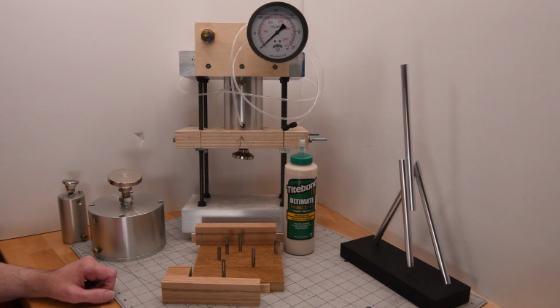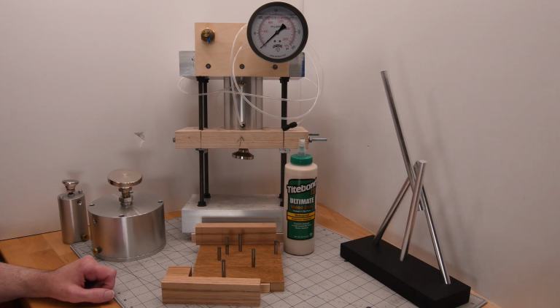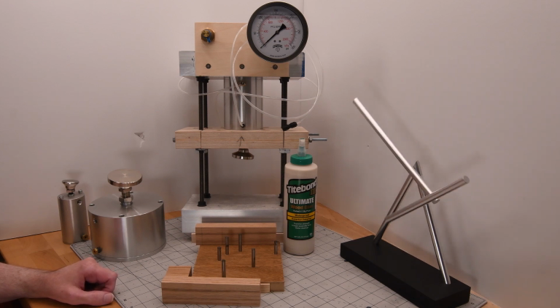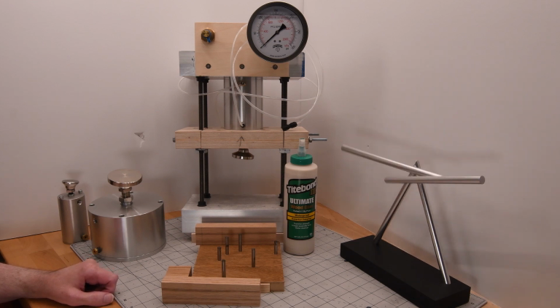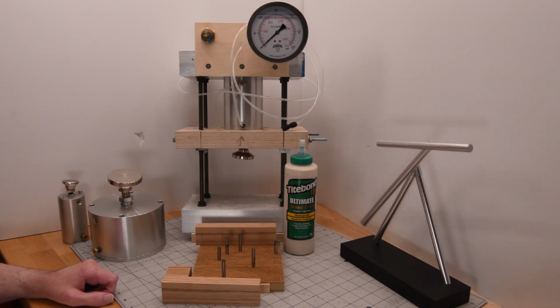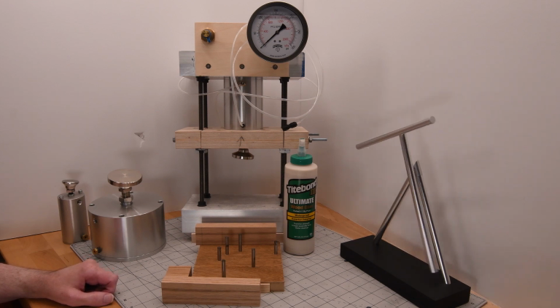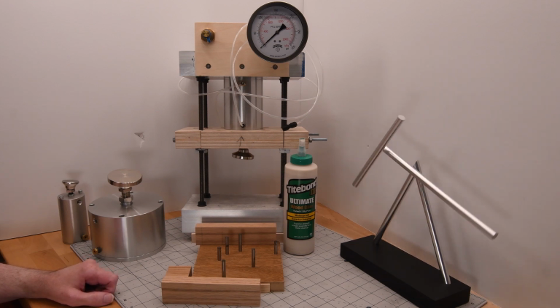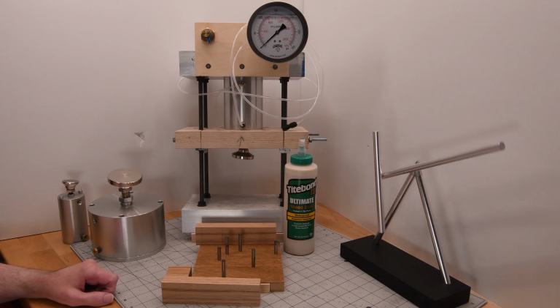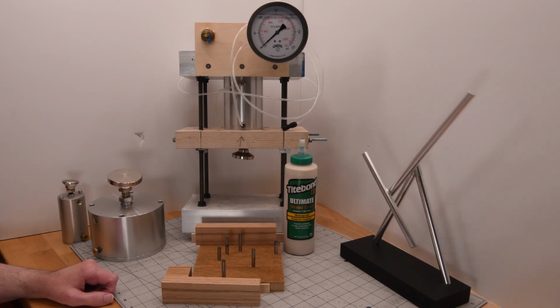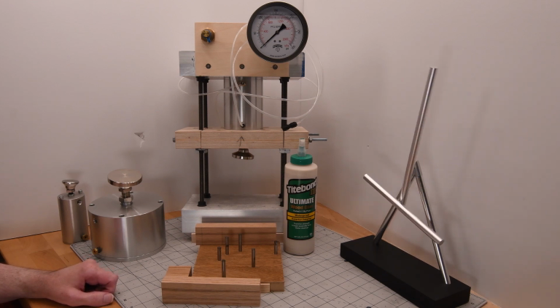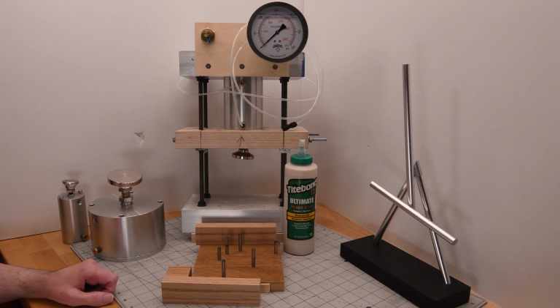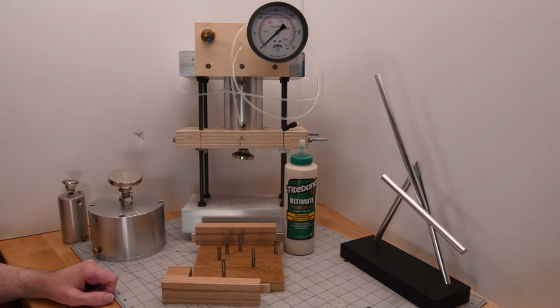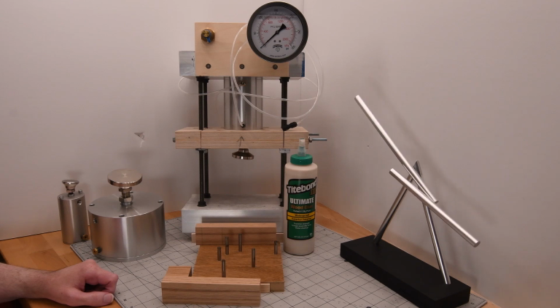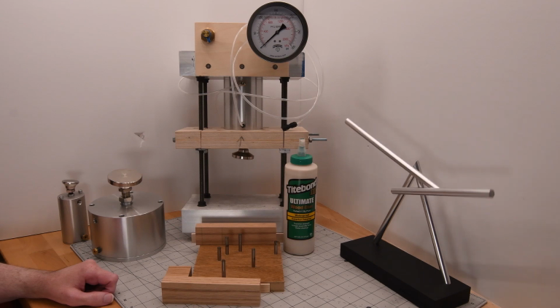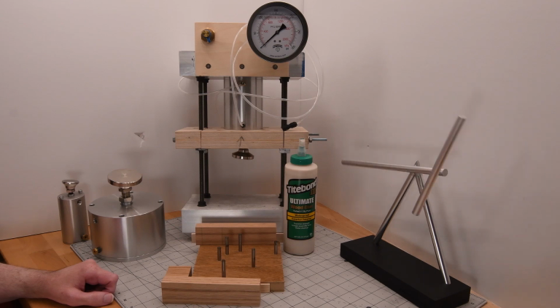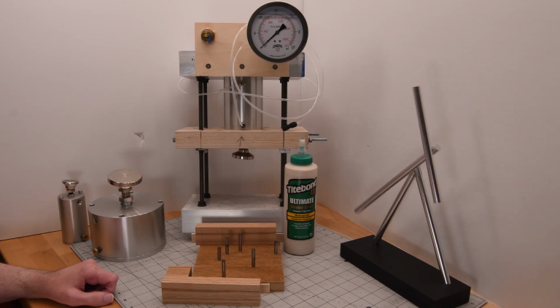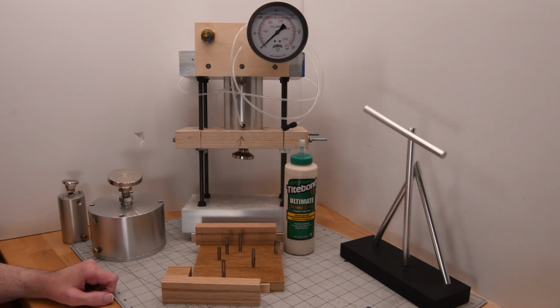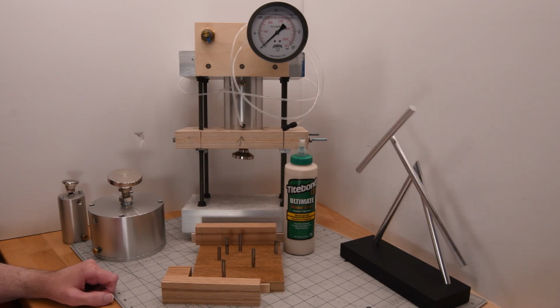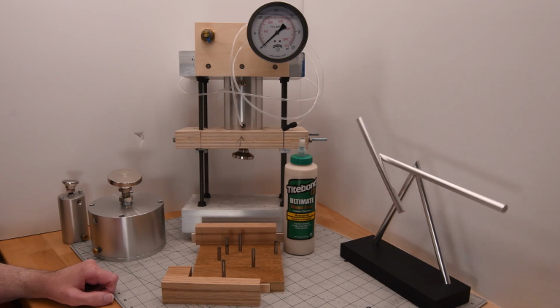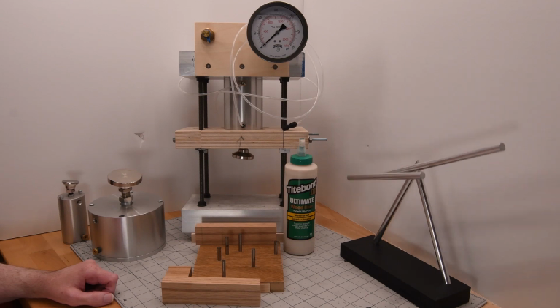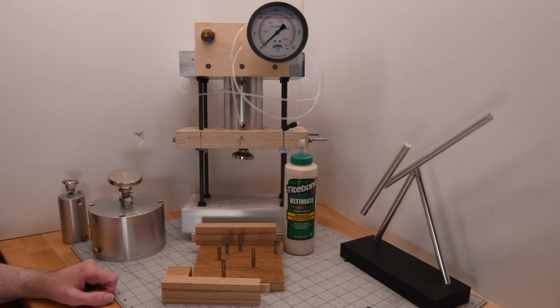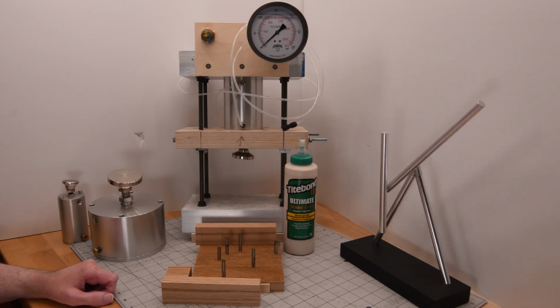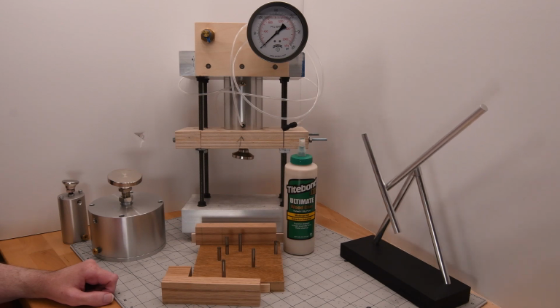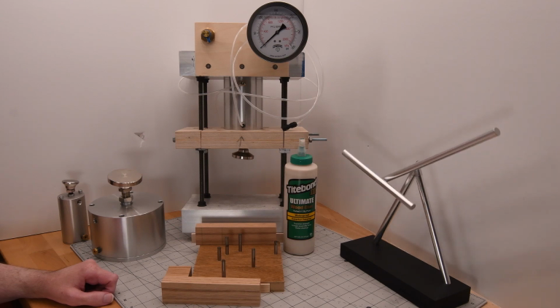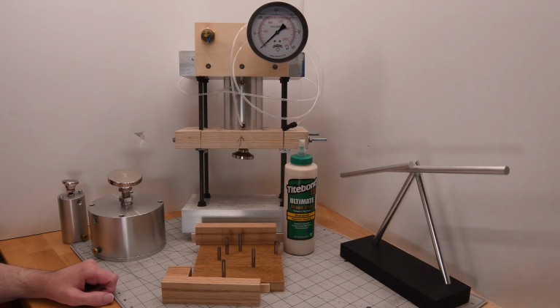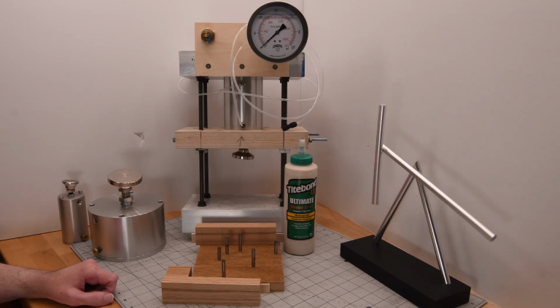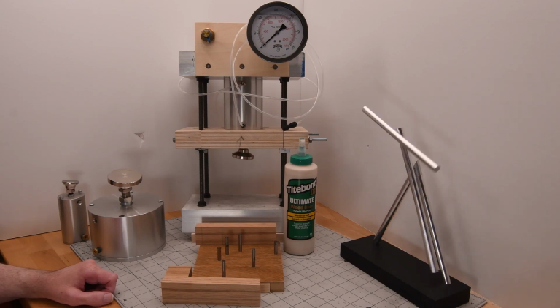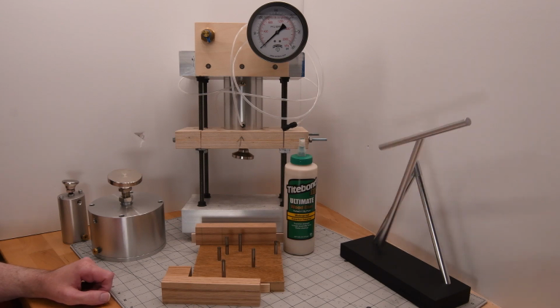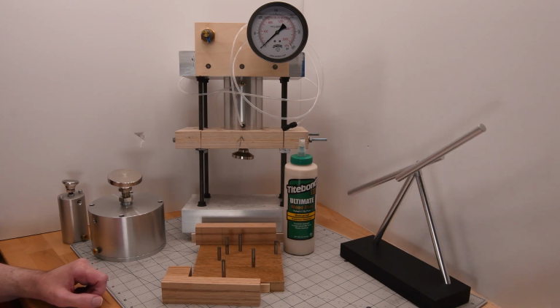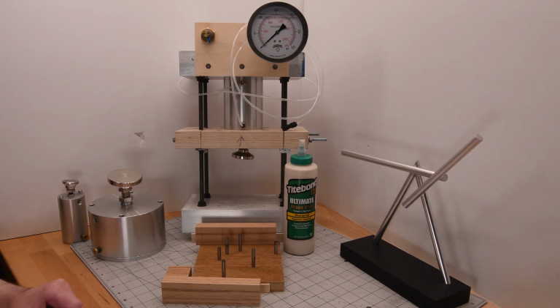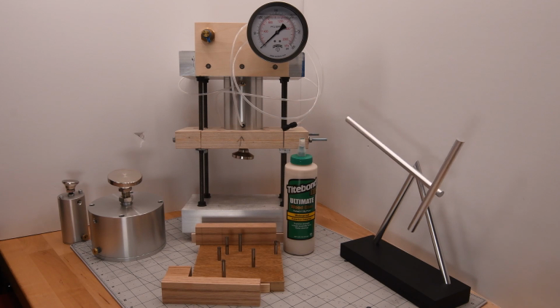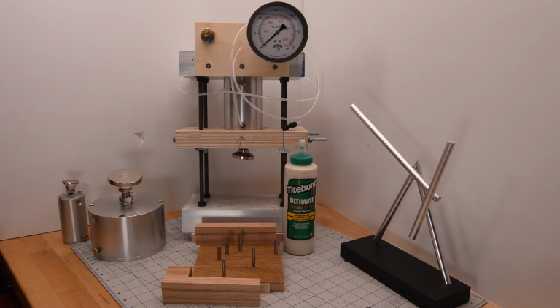I'm going to glue three samples at each of eight different clamping pressures, ranging from about 1.2 to 1,400 psi.